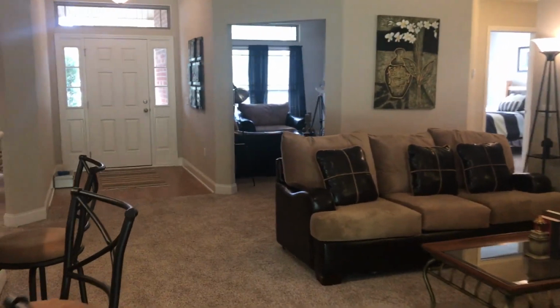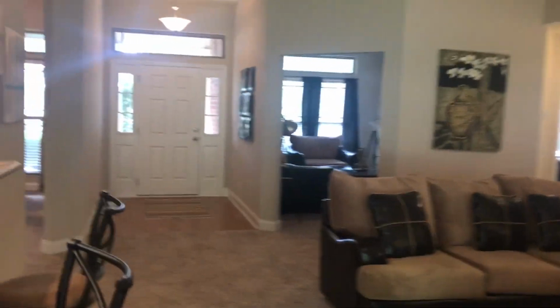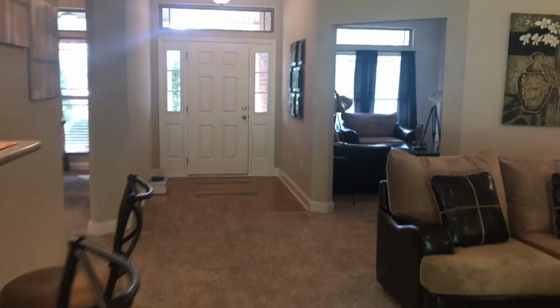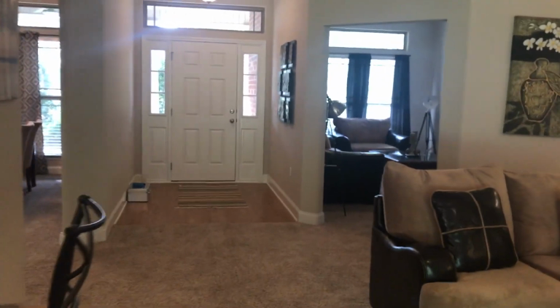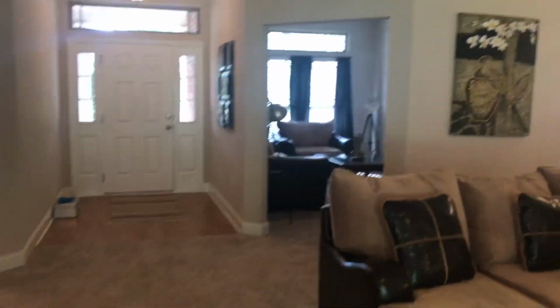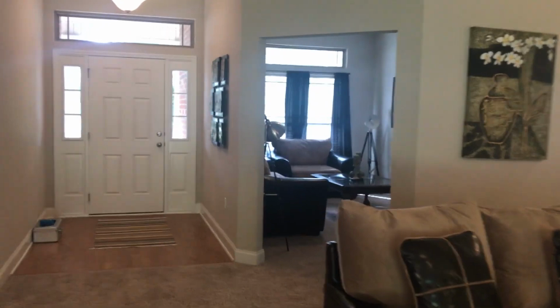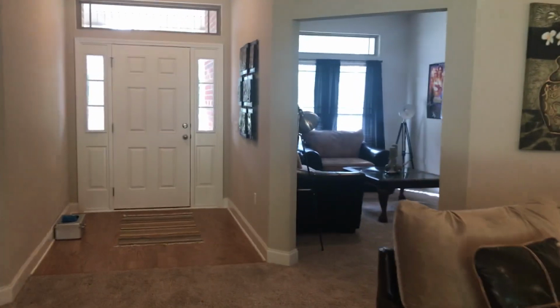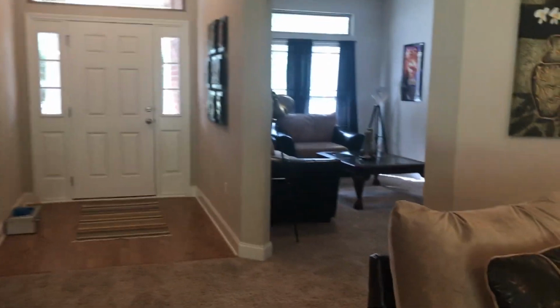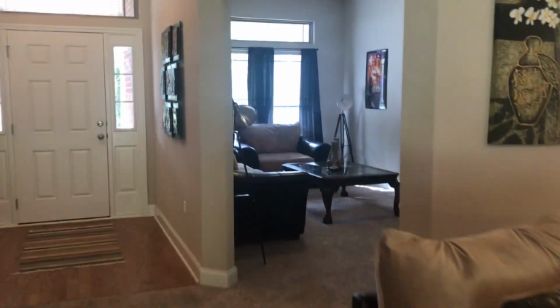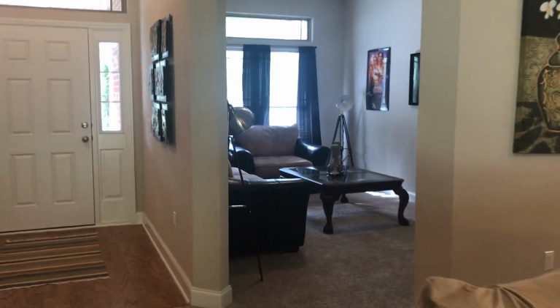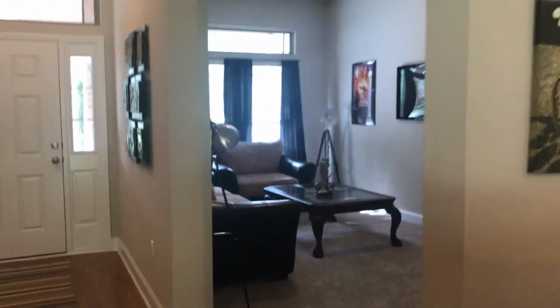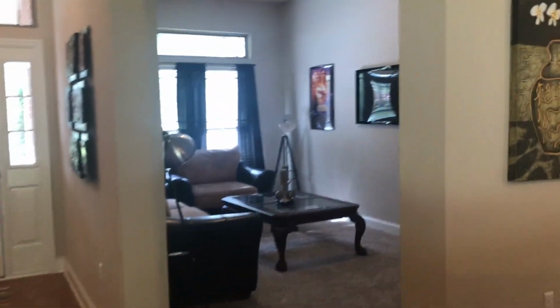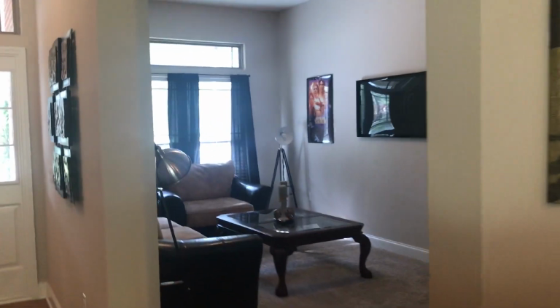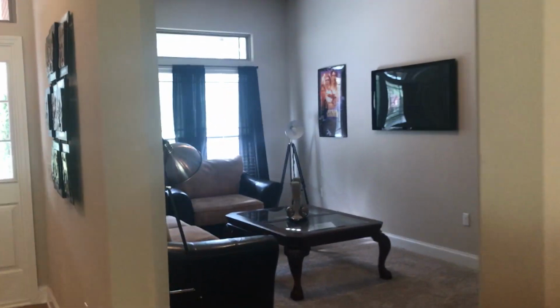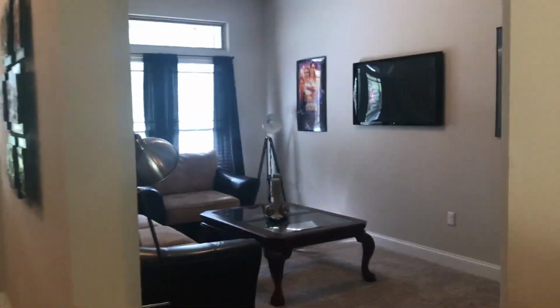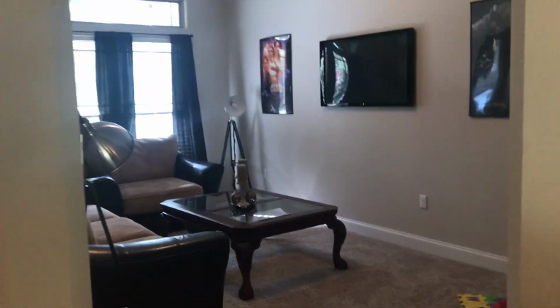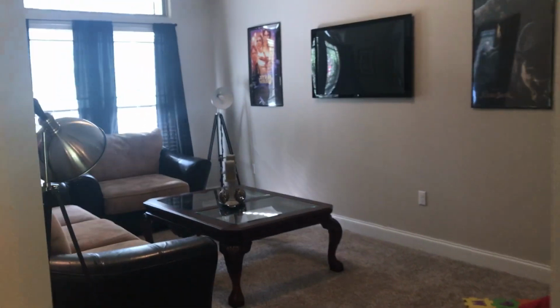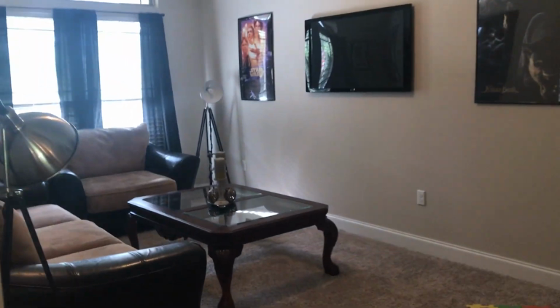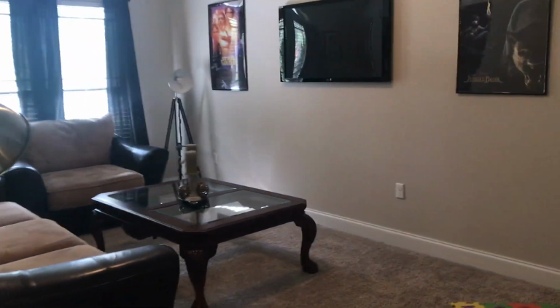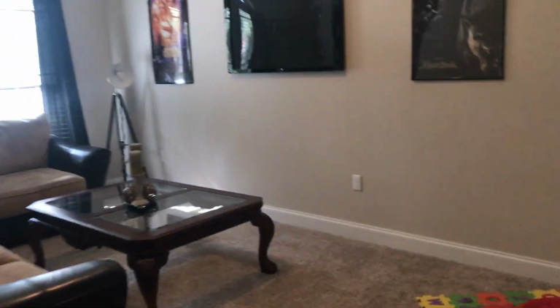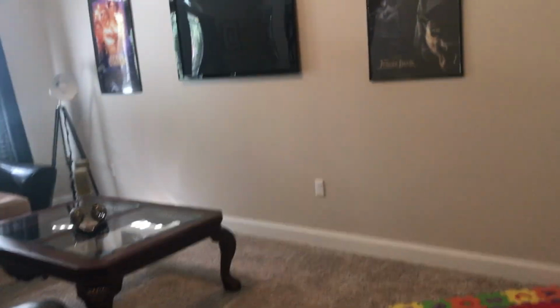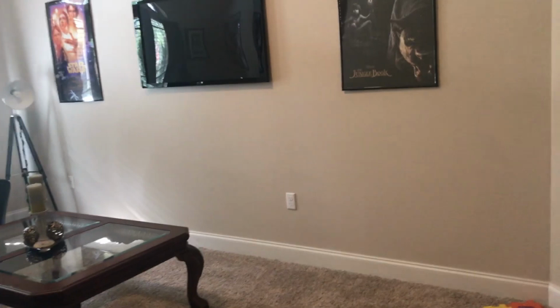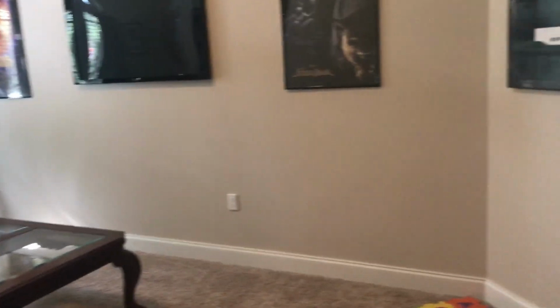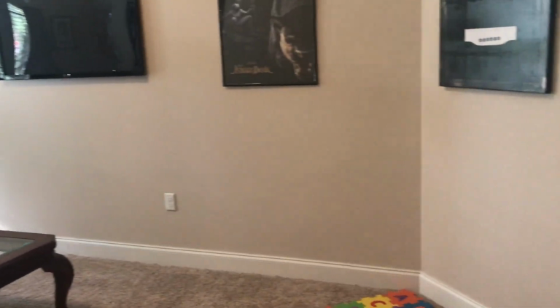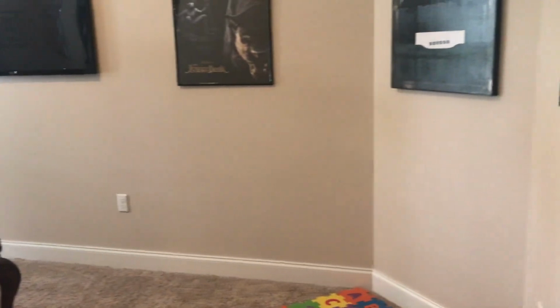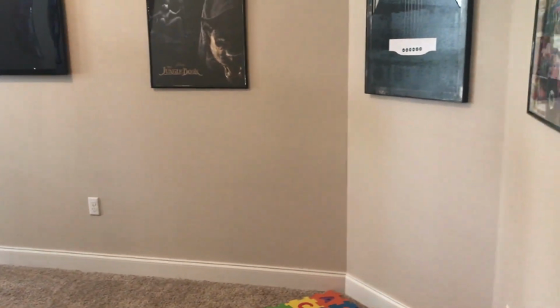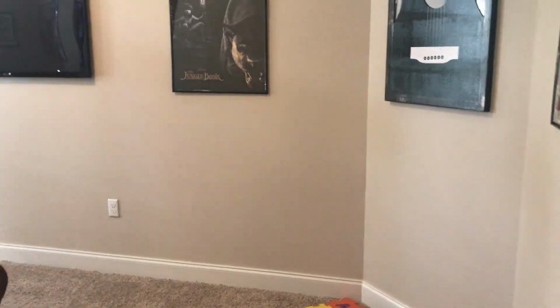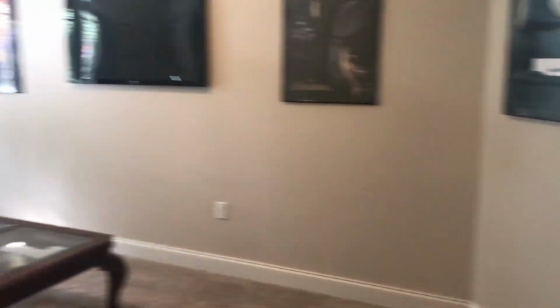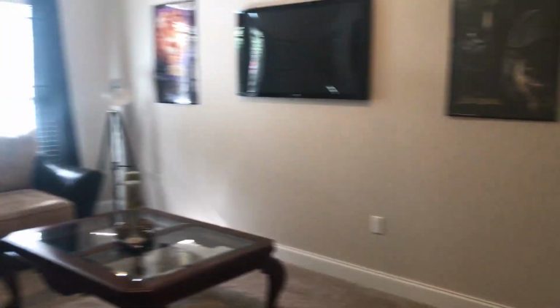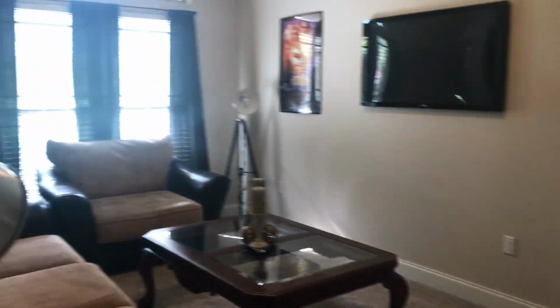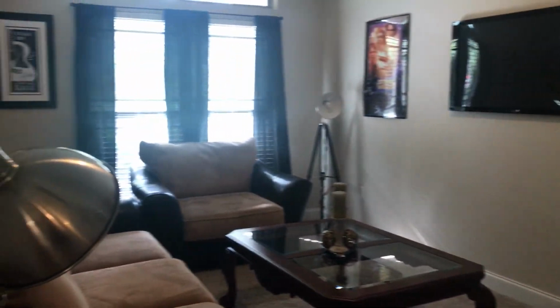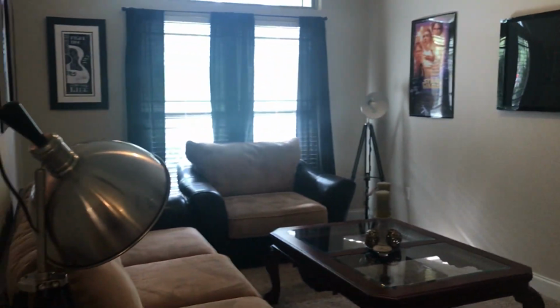Right off the front door, there's this little office area here — or it would make a great playroom, too.